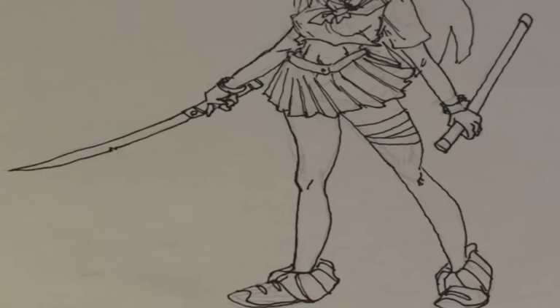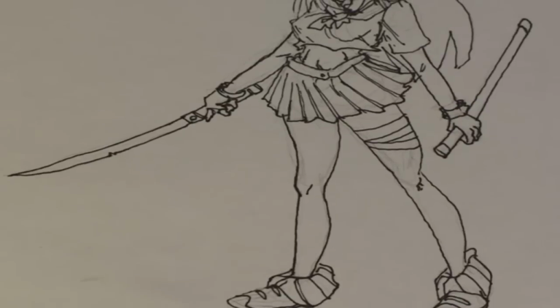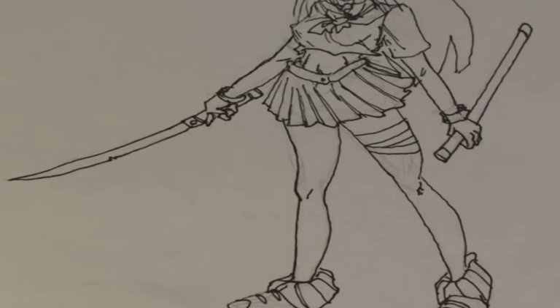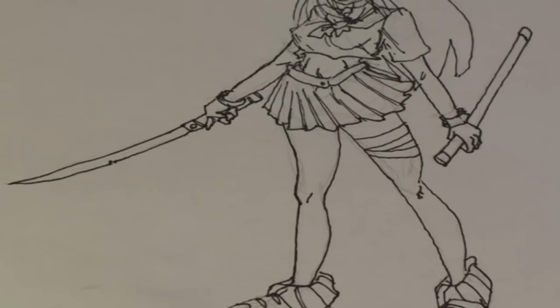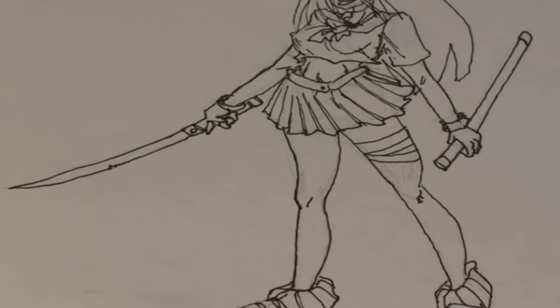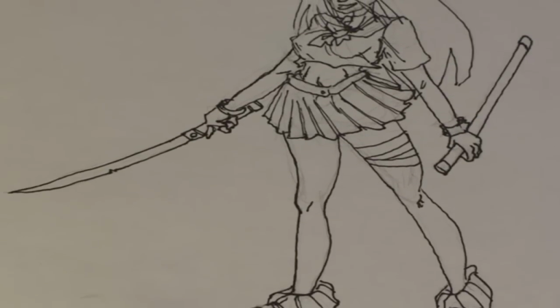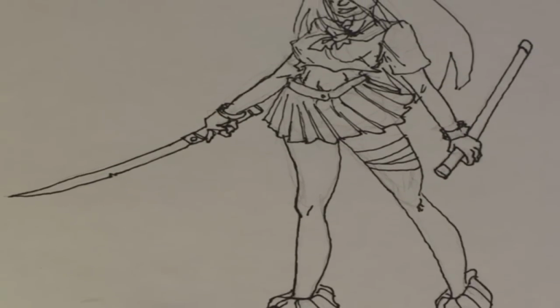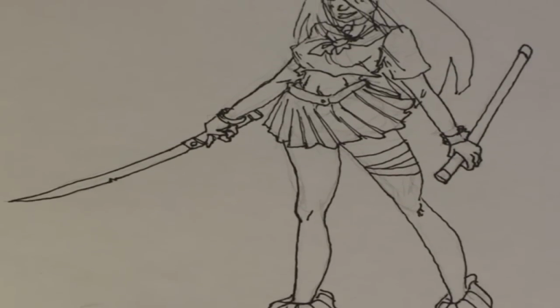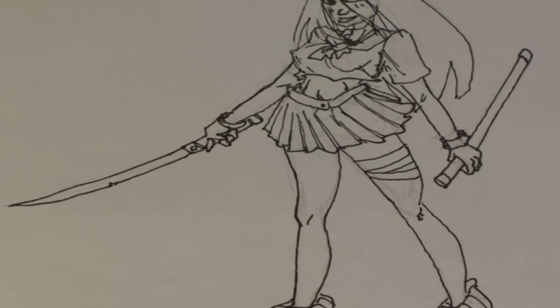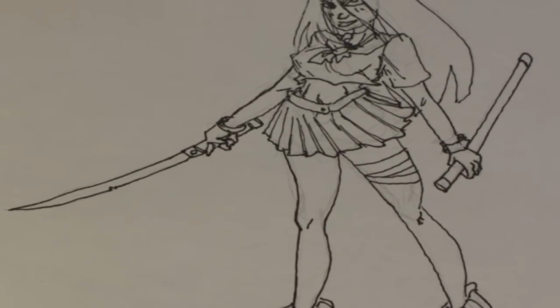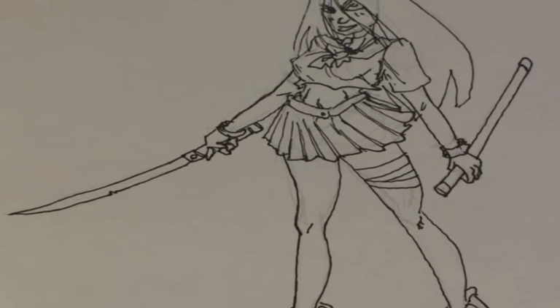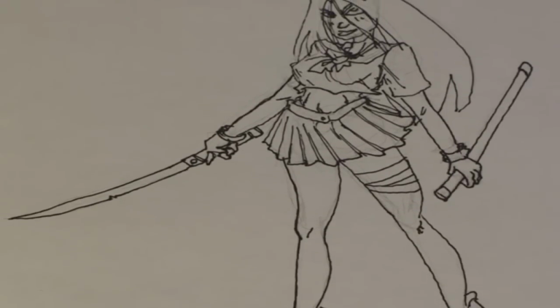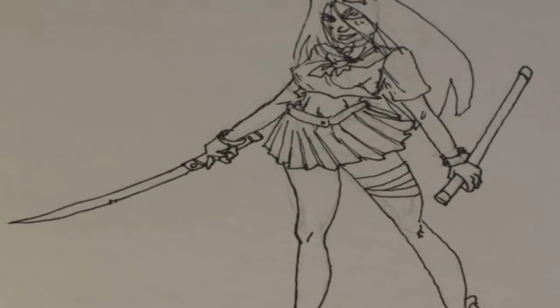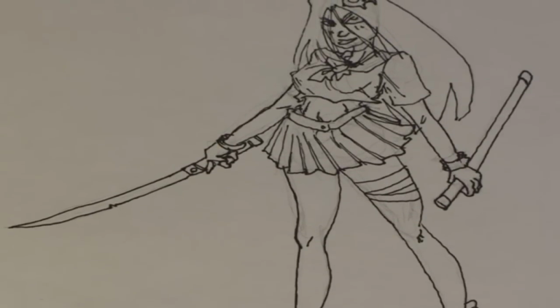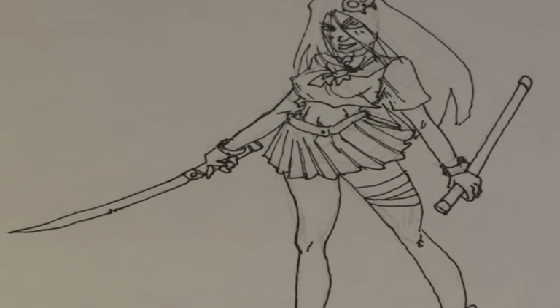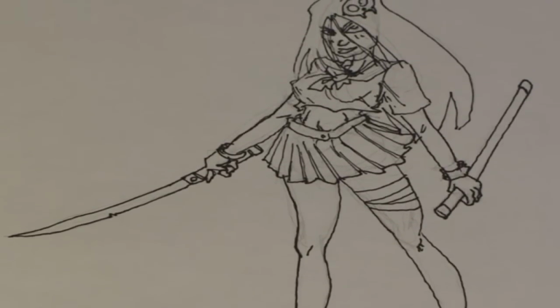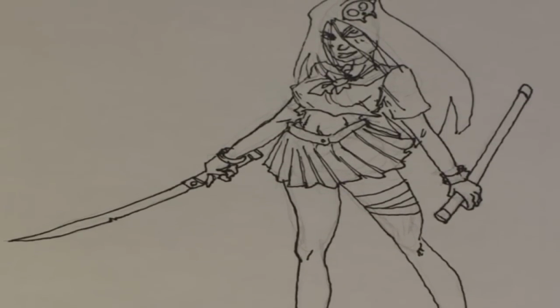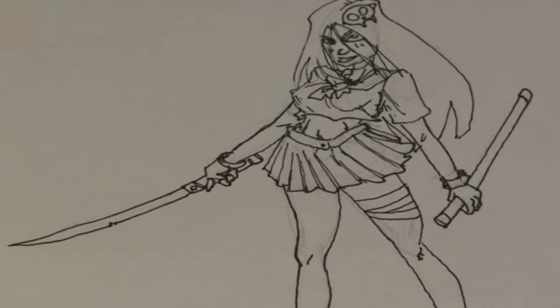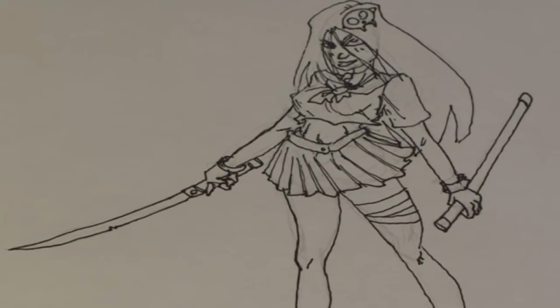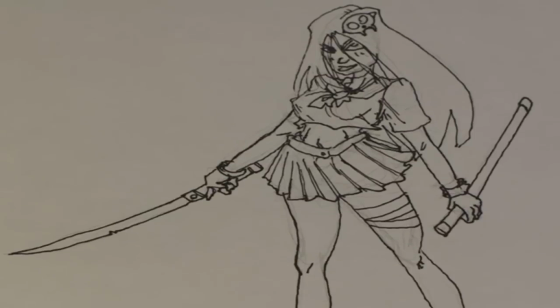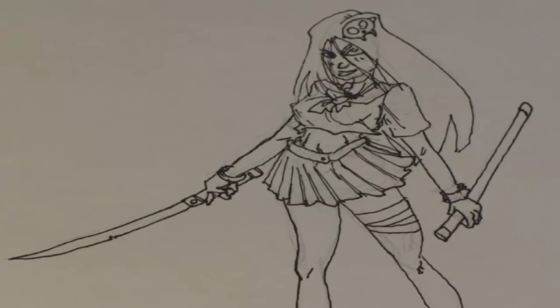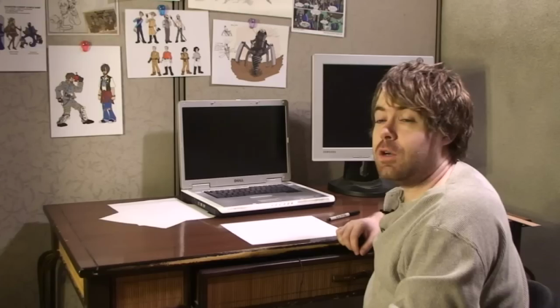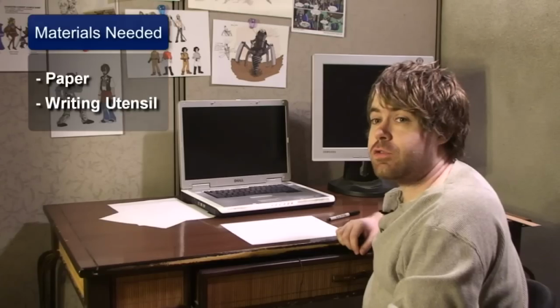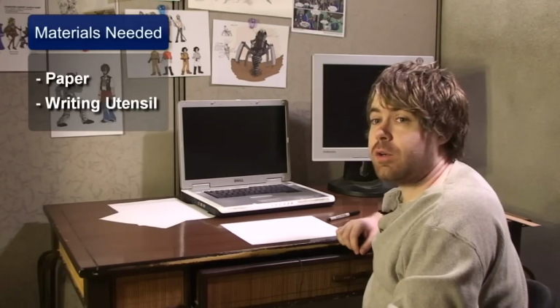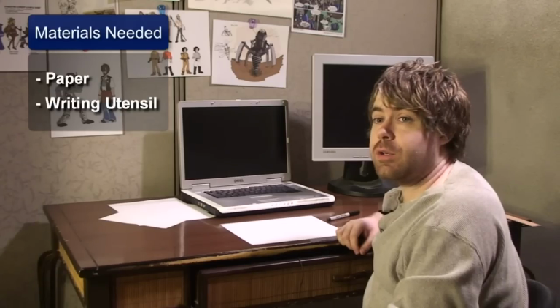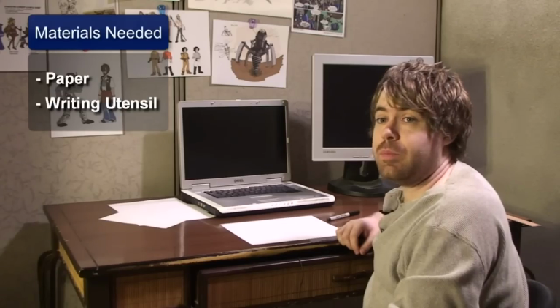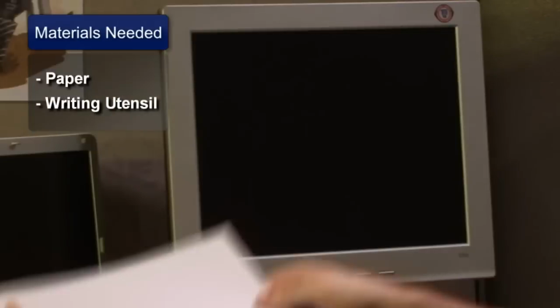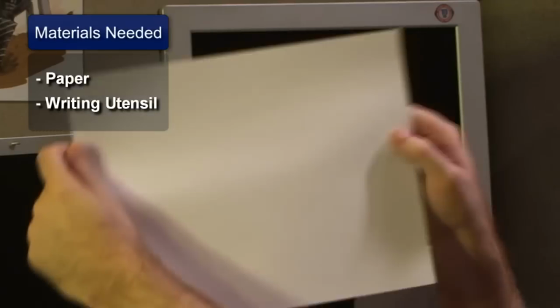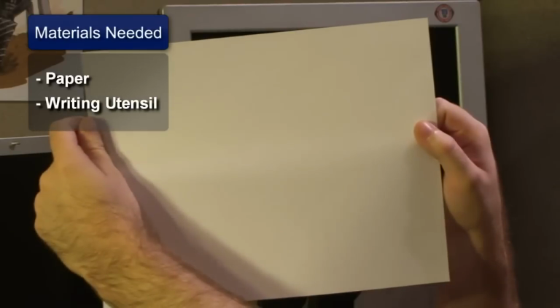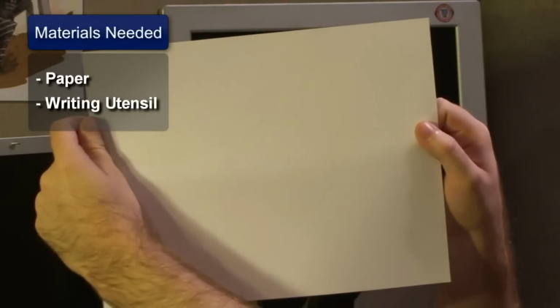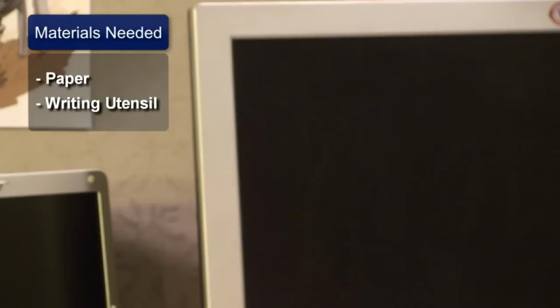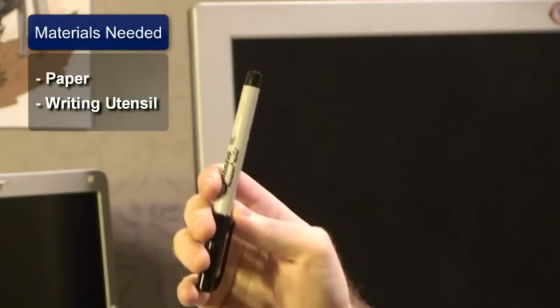We're going to go with a theme of samurai schoolgirl, because most of the stuff I've seen are usually schoolgirls with swords or spears and stuff like that. For this drawing you're going to need paper and a writing utensil.